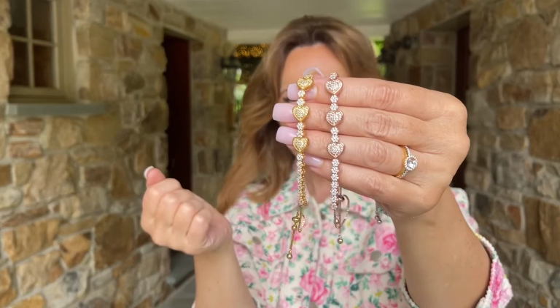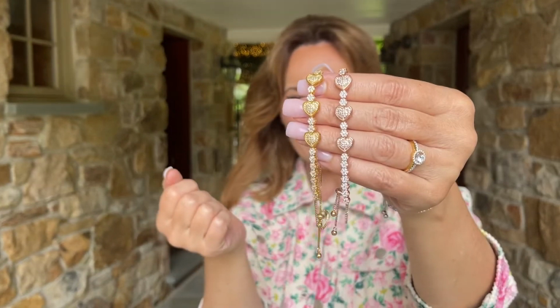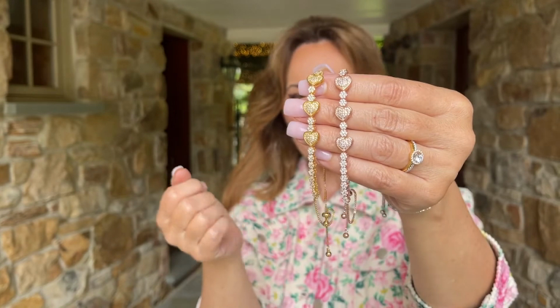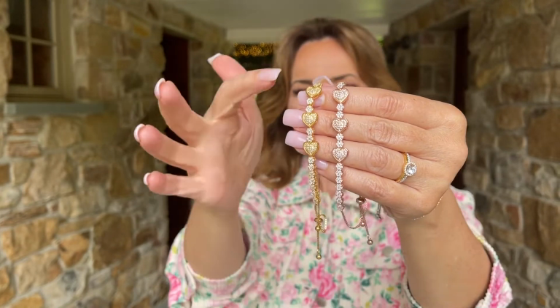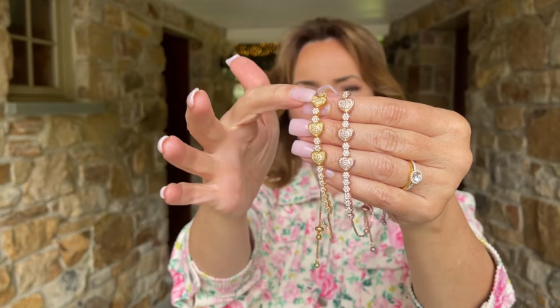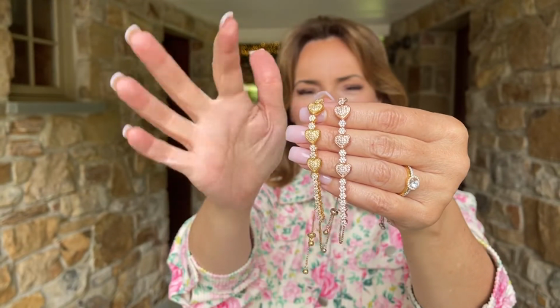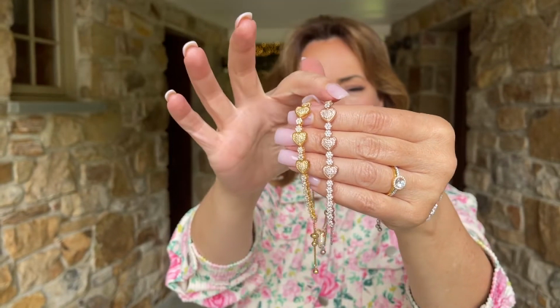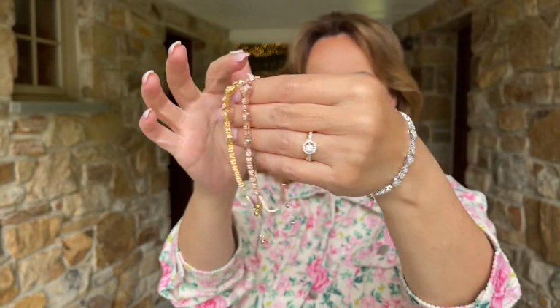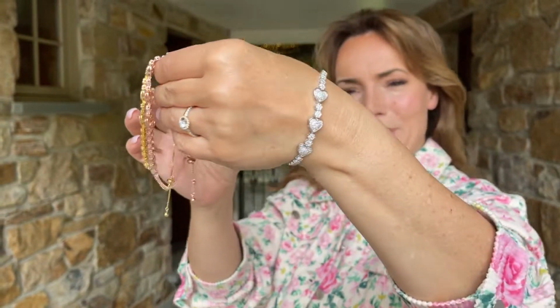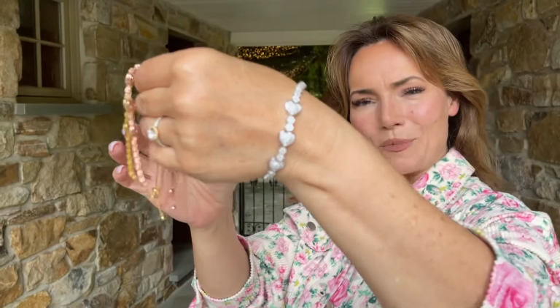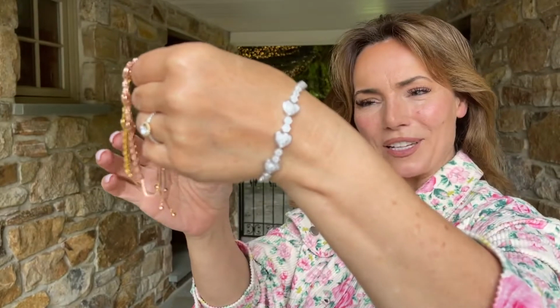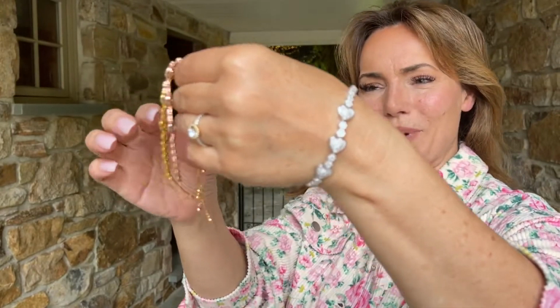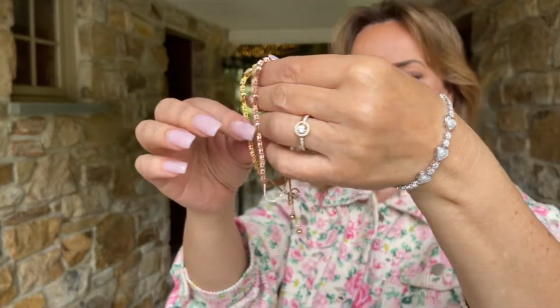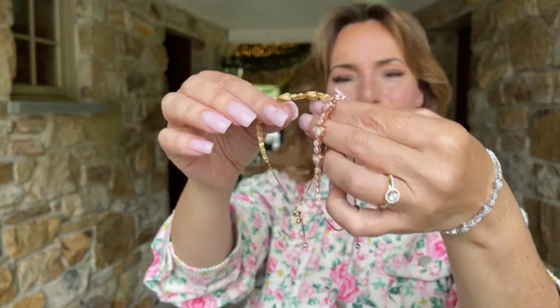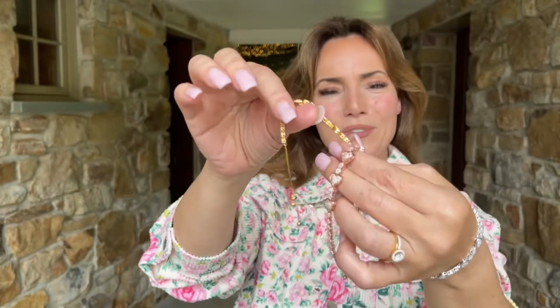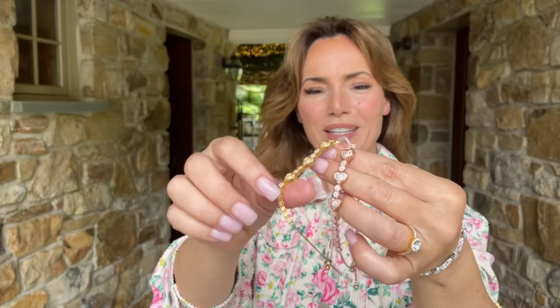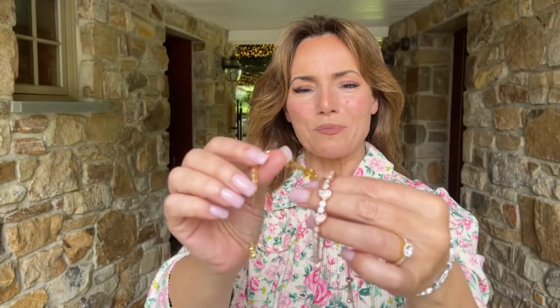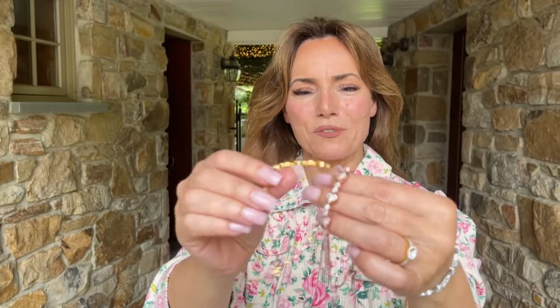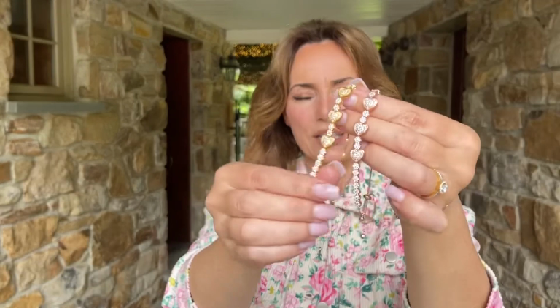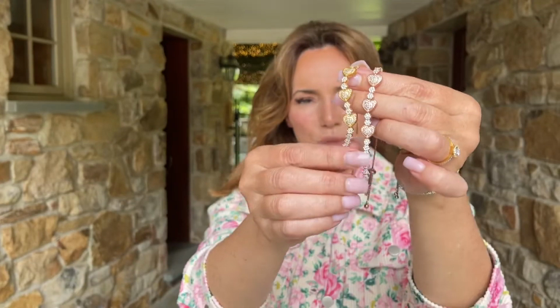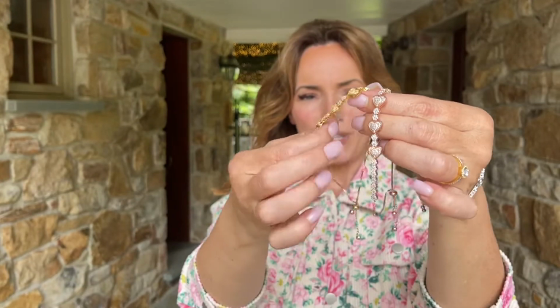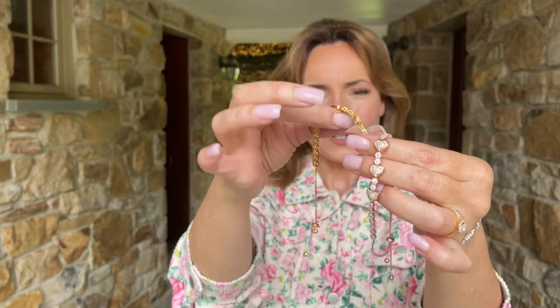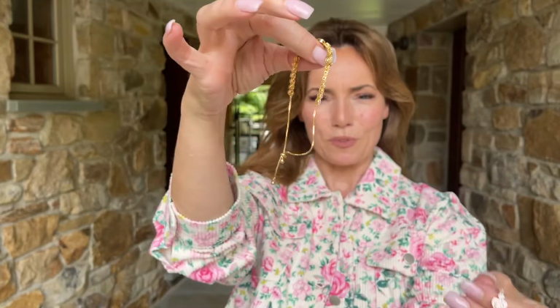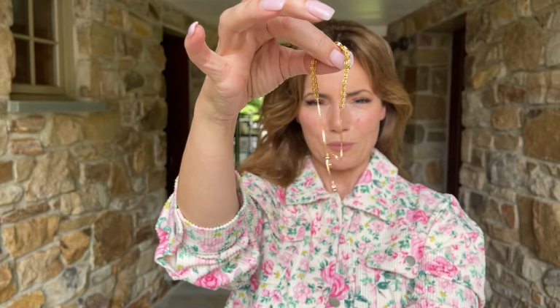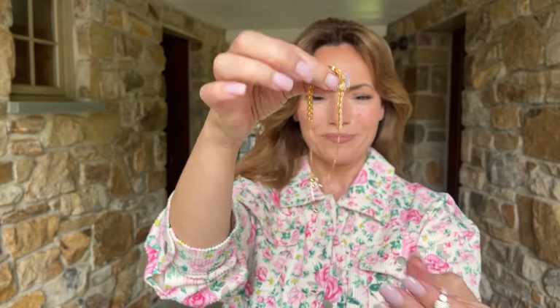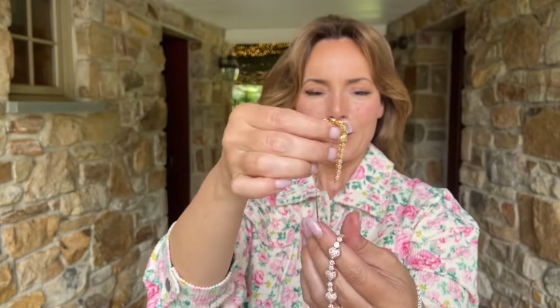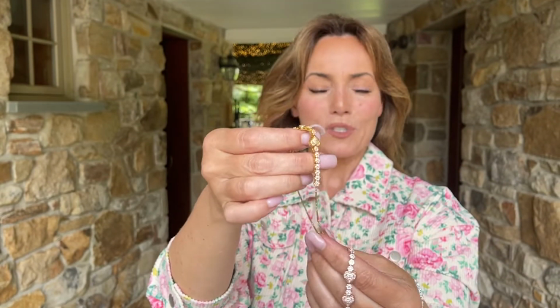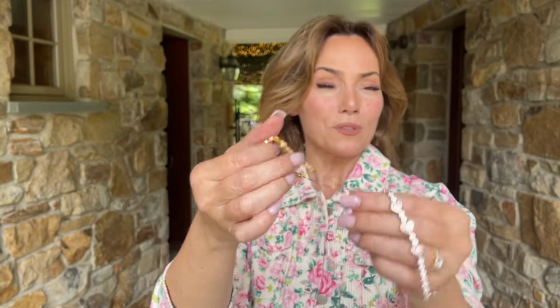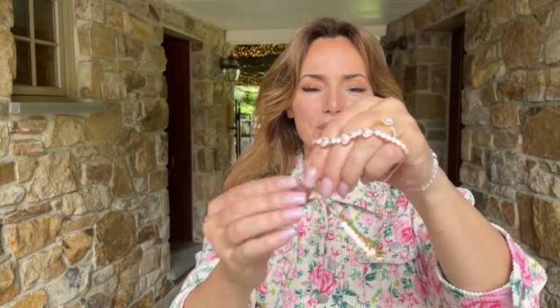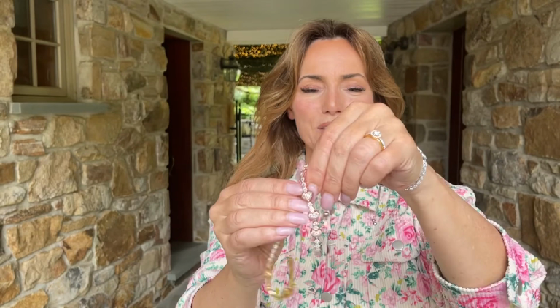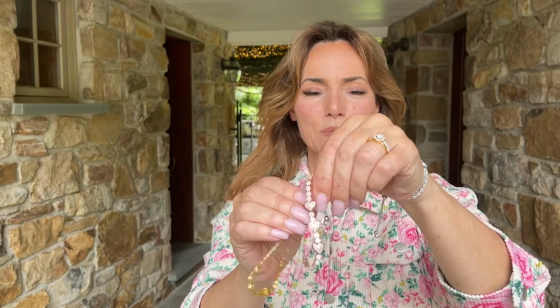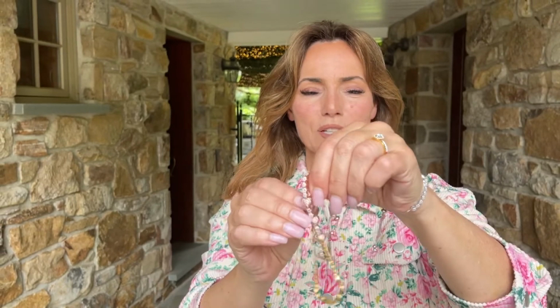We have it in the yellow, we have it in the rose, and we have it in the white. Now one of the things that makes this fabulous is: number one, super flexible; number two, it's adjustable.